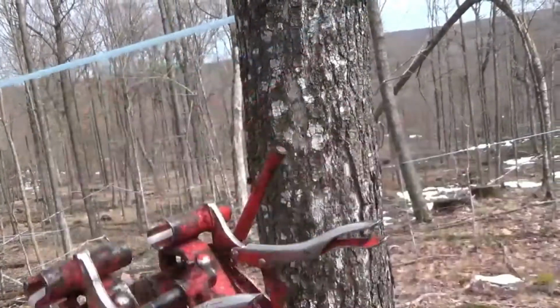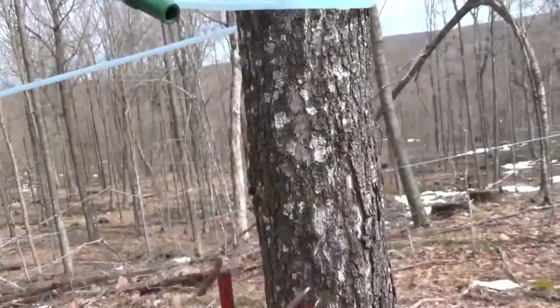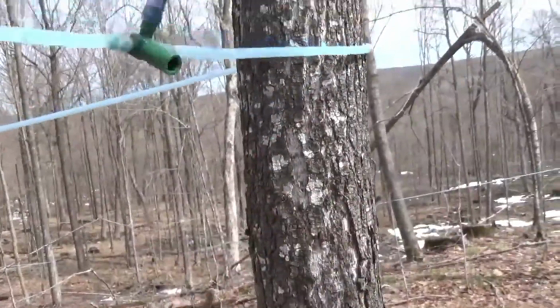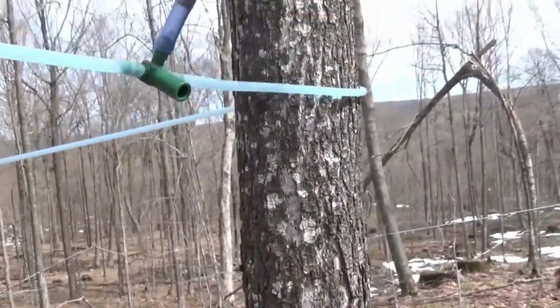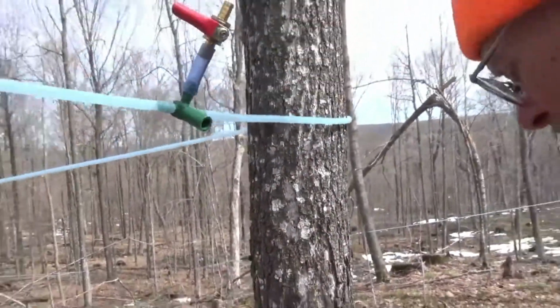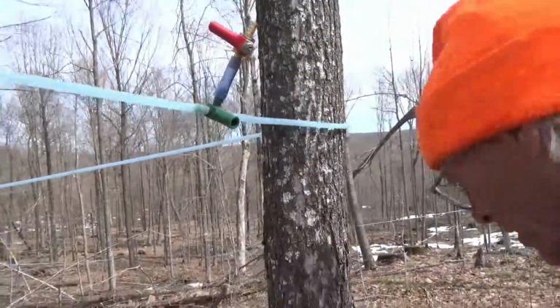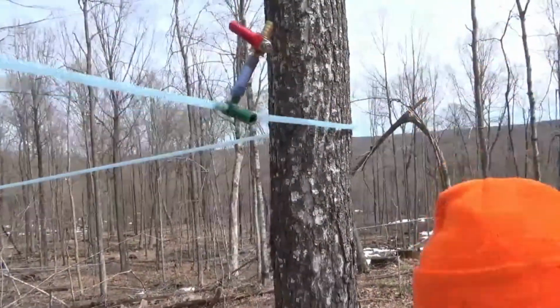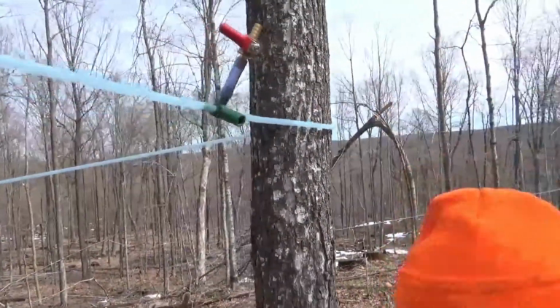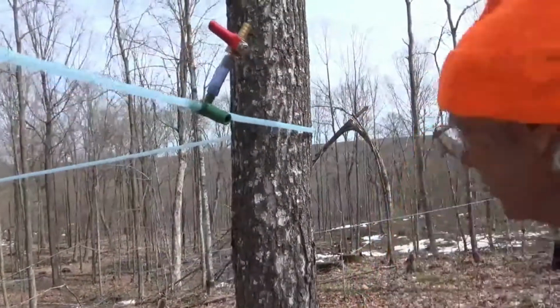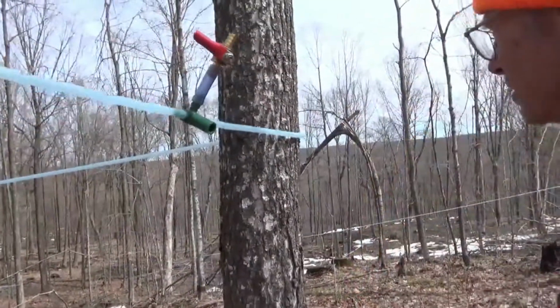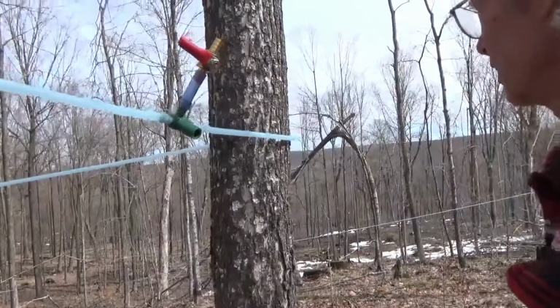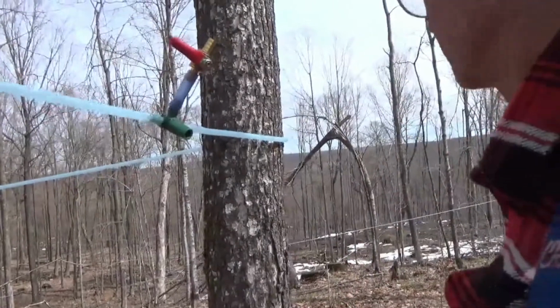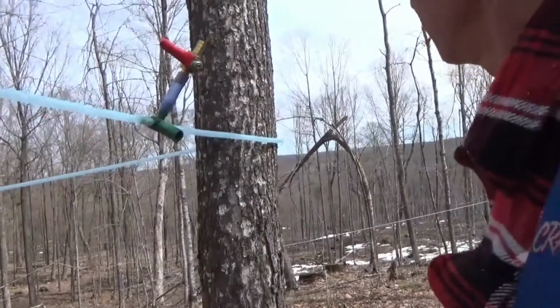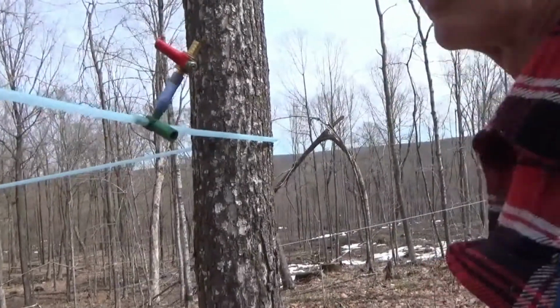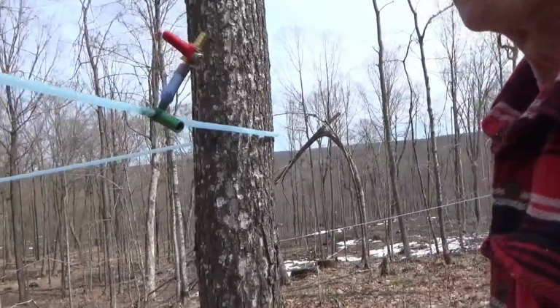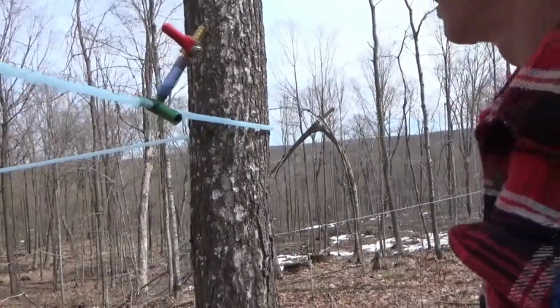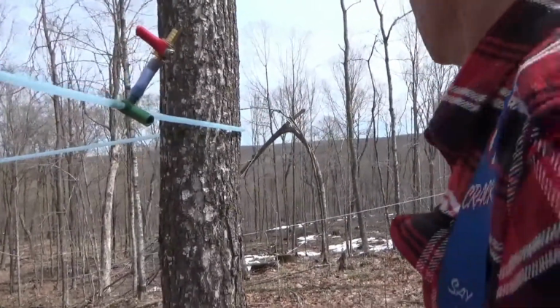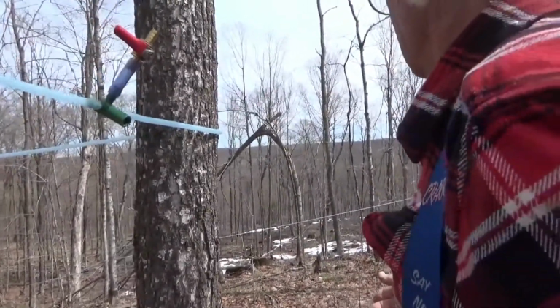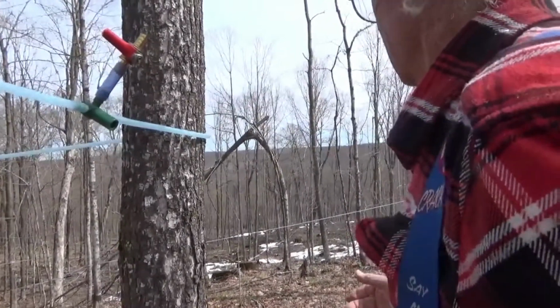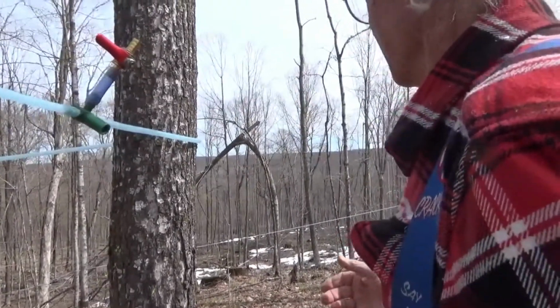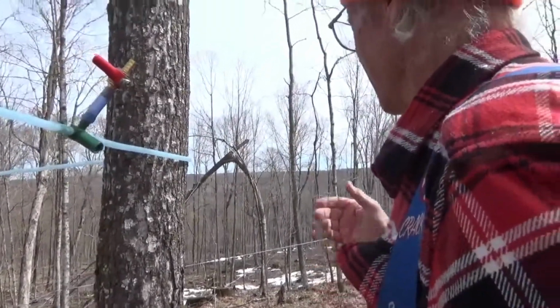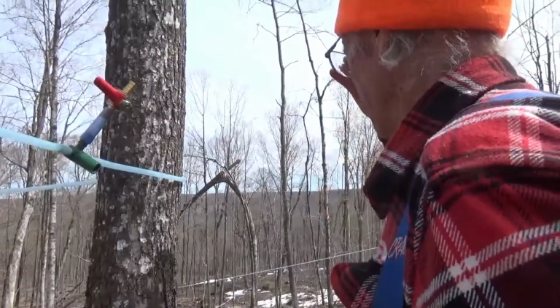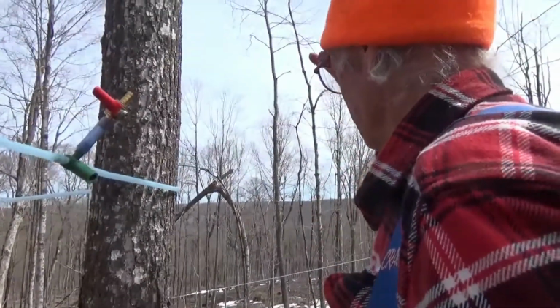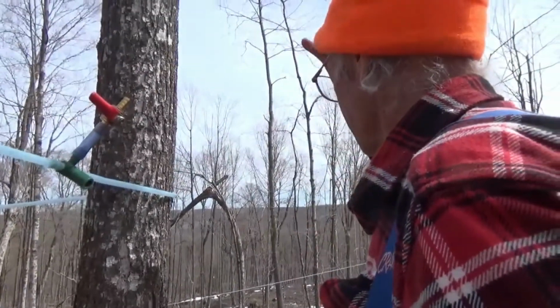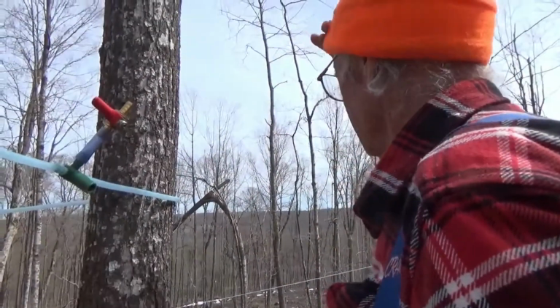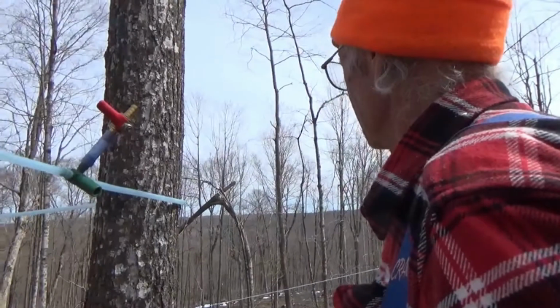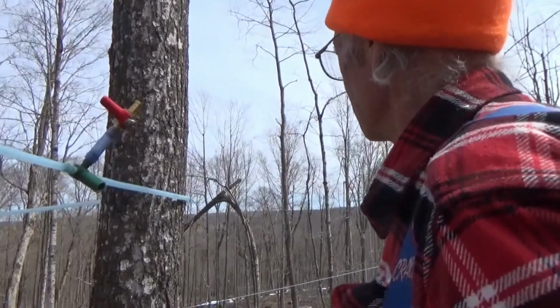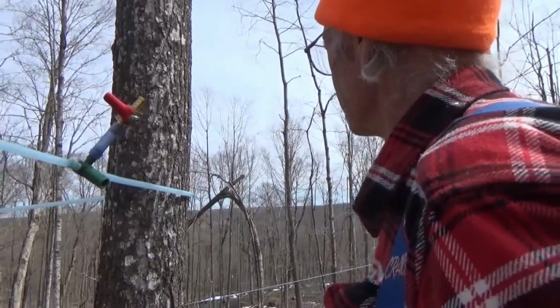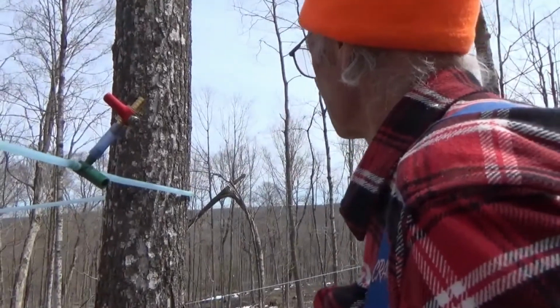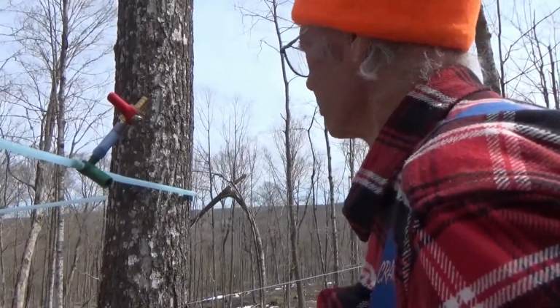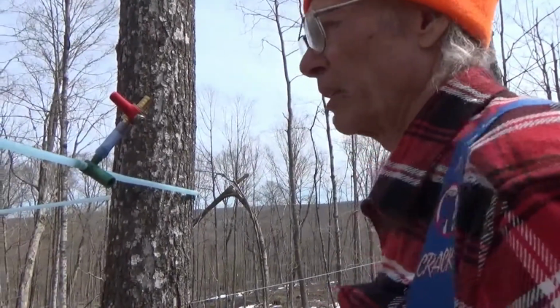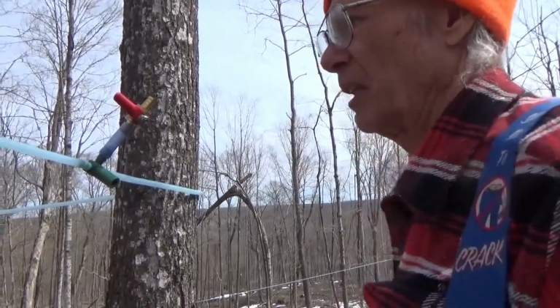We've got about 150 feet — I'm guessing at least 100 to 150 feet of elevation. On this line it probably runs 700 feet down to our collection tank.